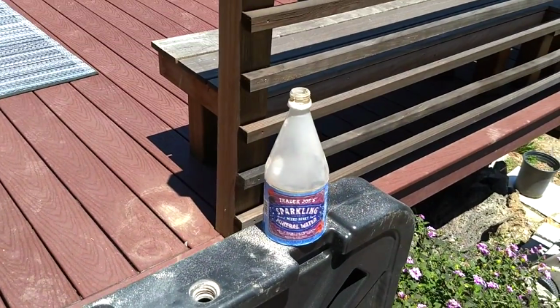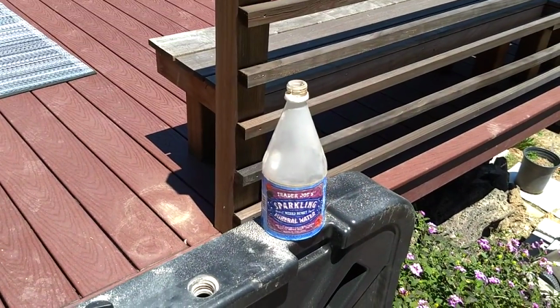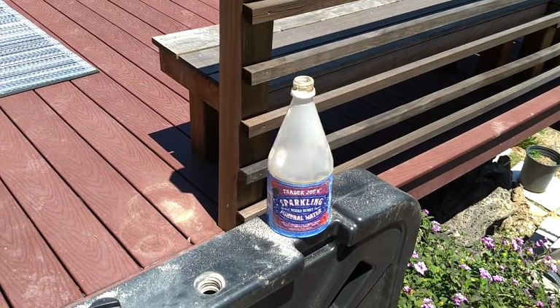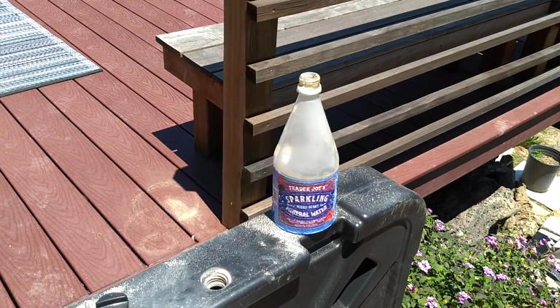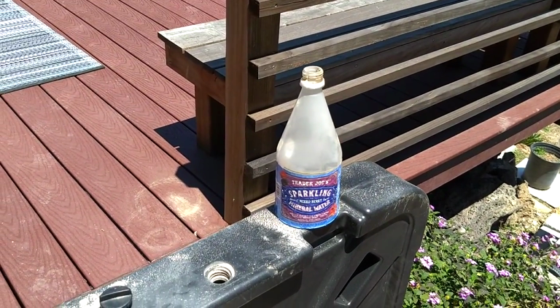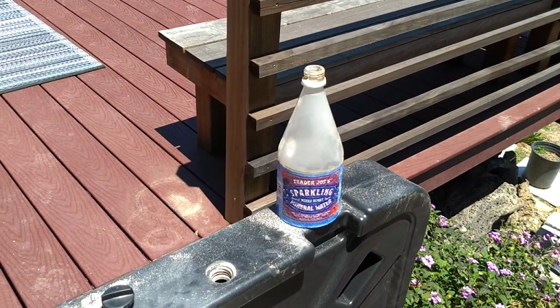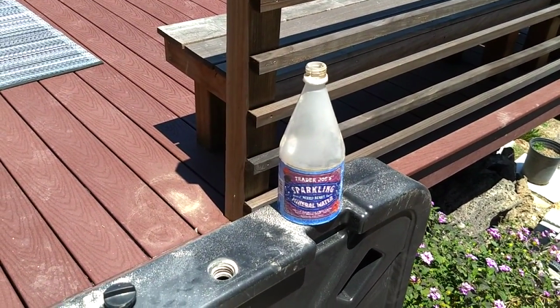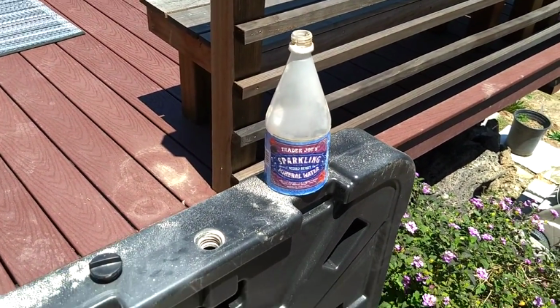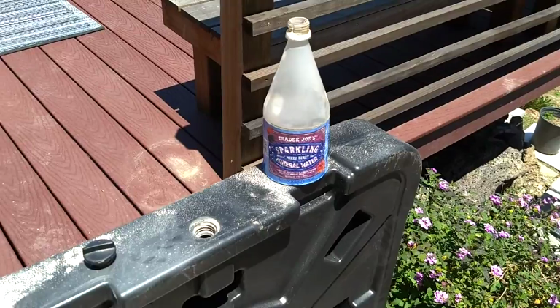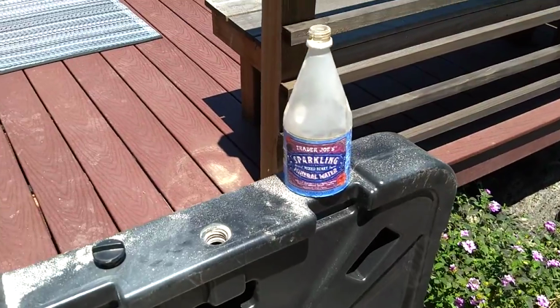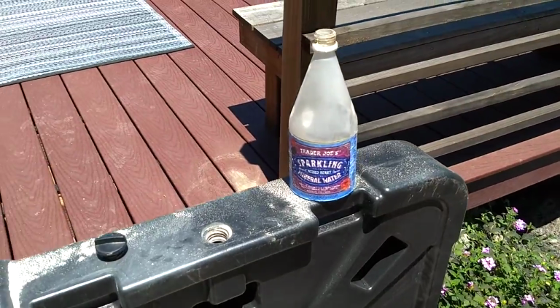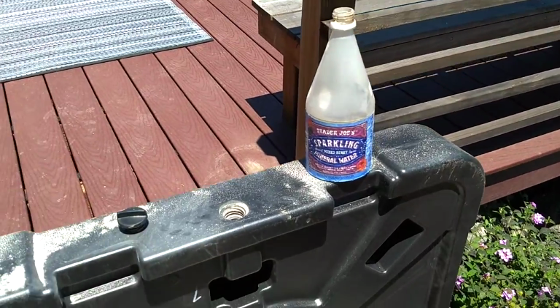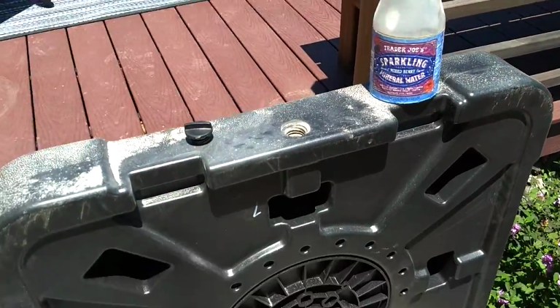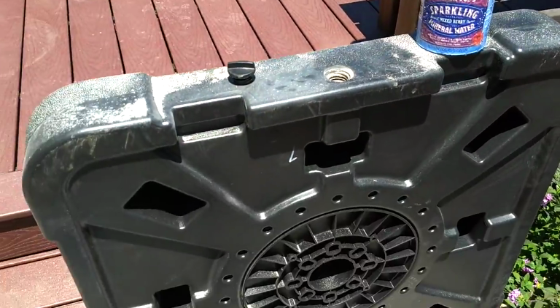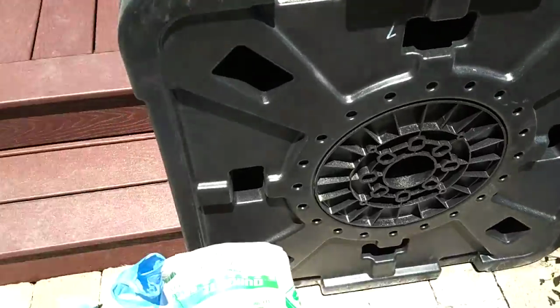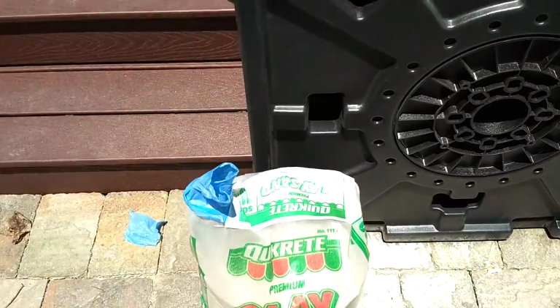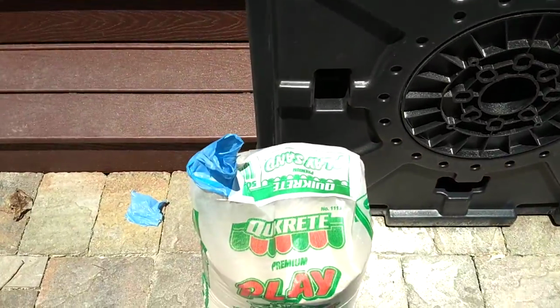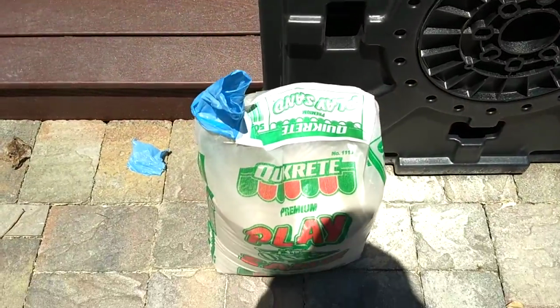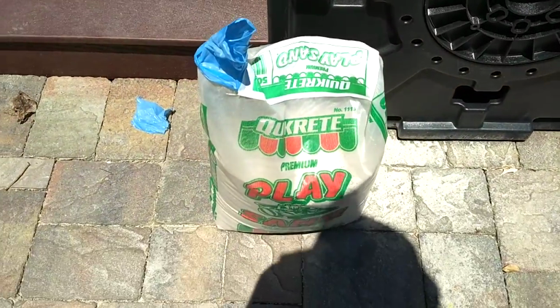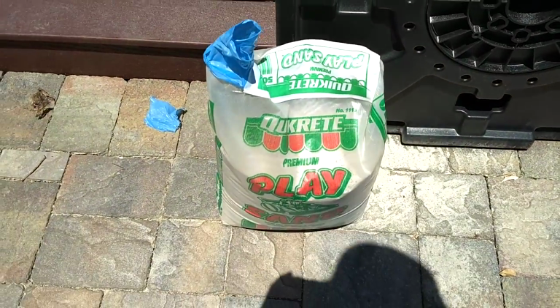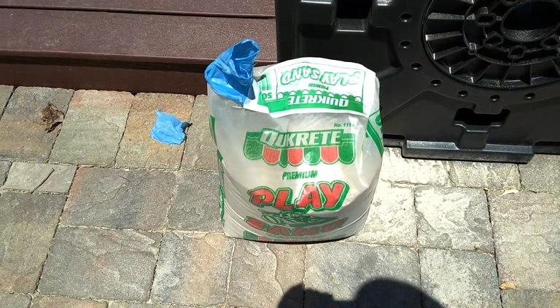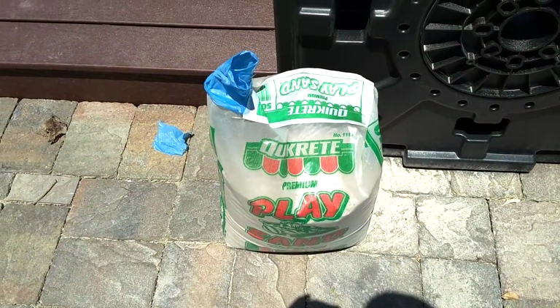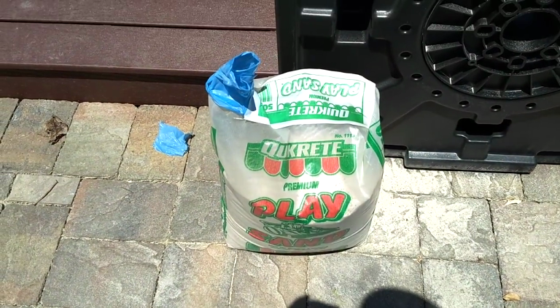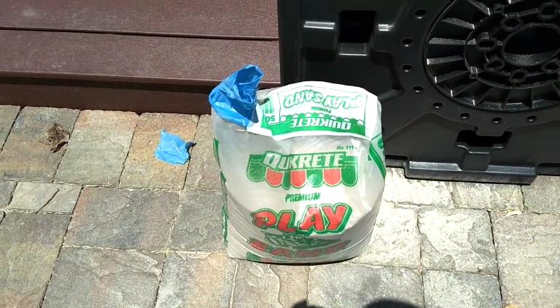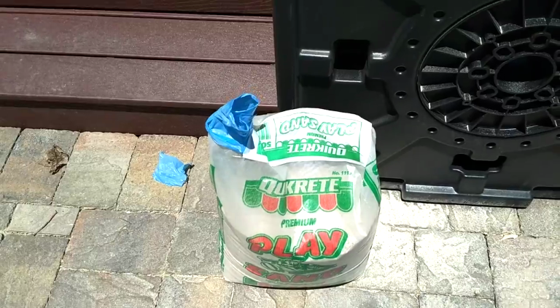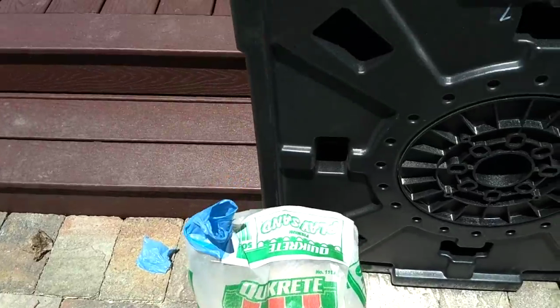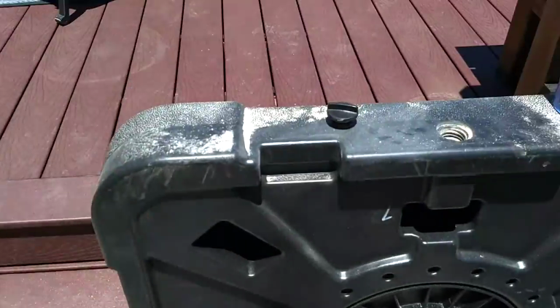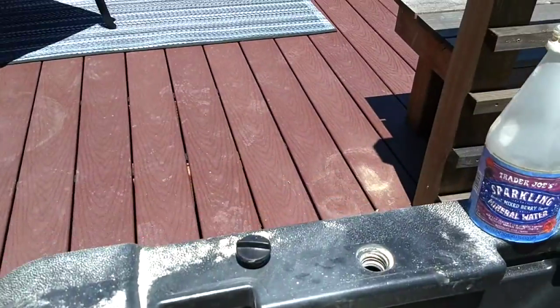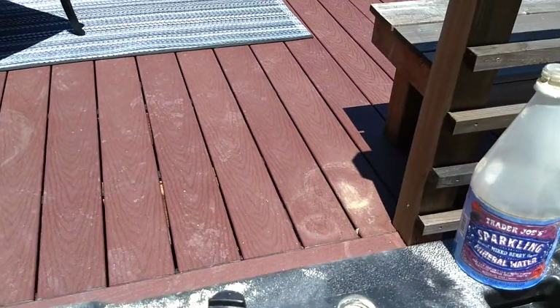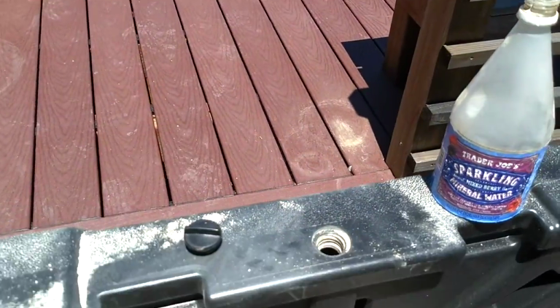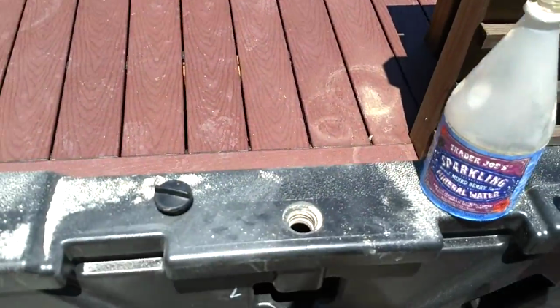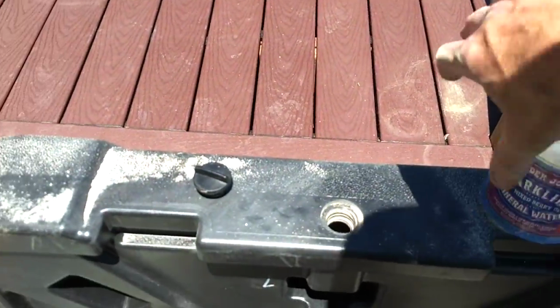I've got my one quart plastic bottle with the bottom cut off, and my dry sand from Quikrete. Make sure it's dry — dry it out if you have to.